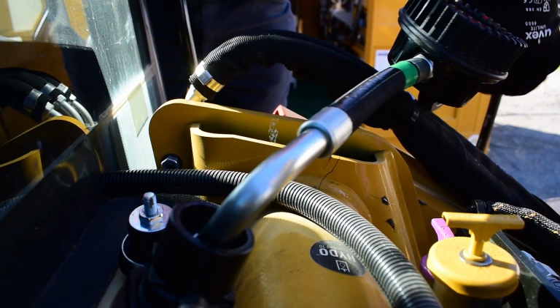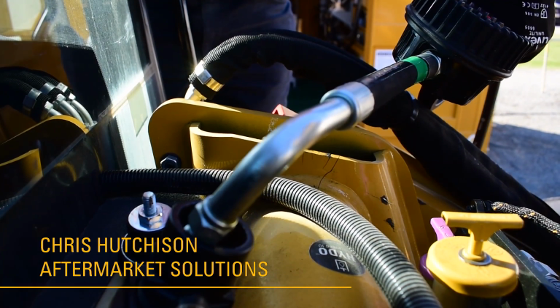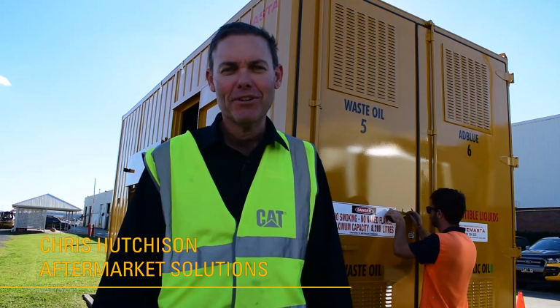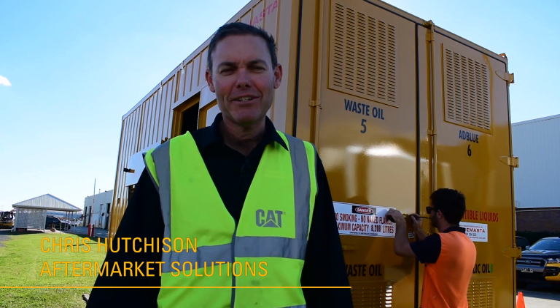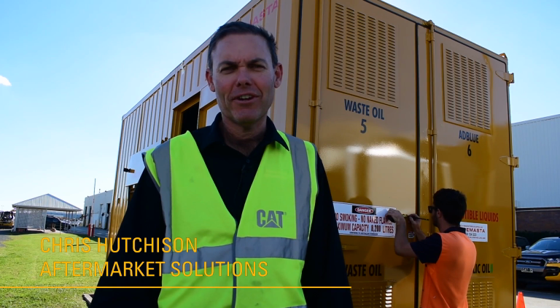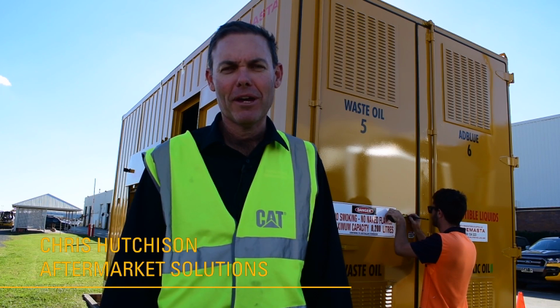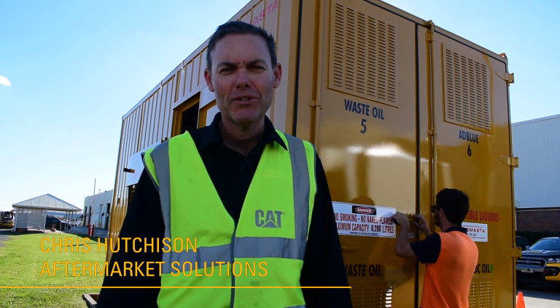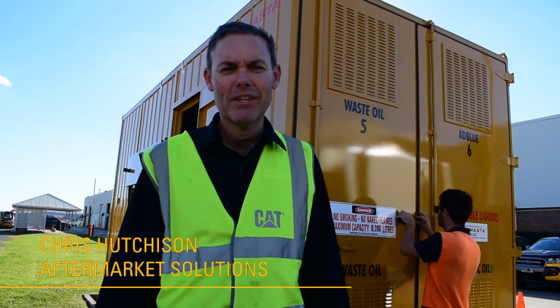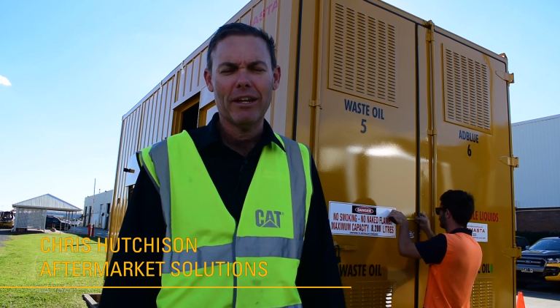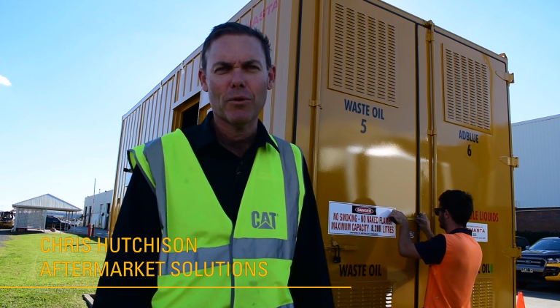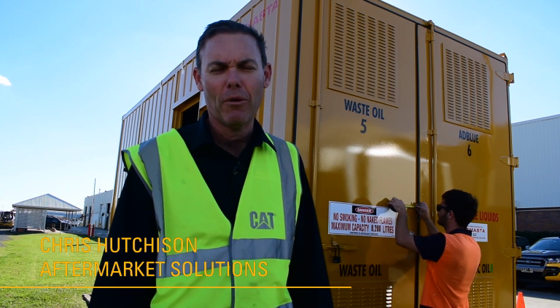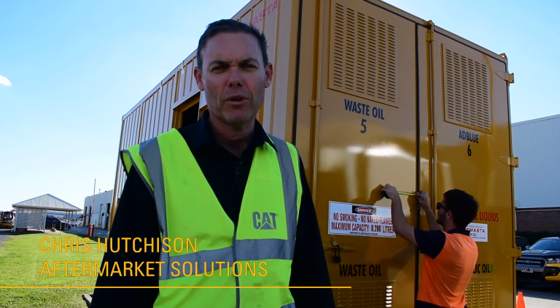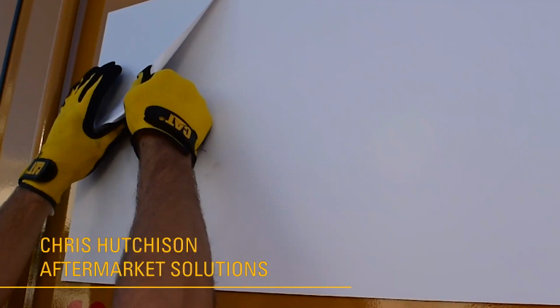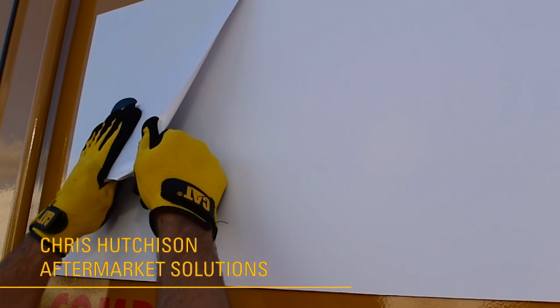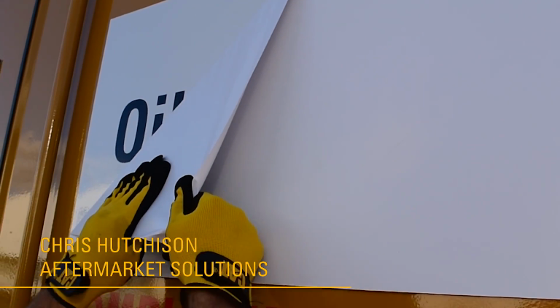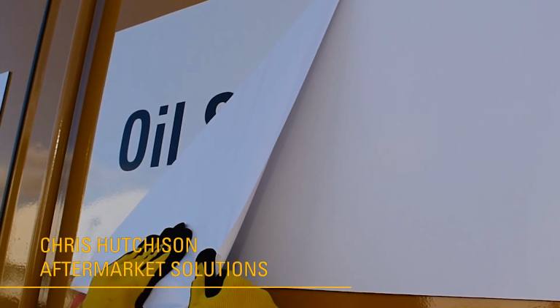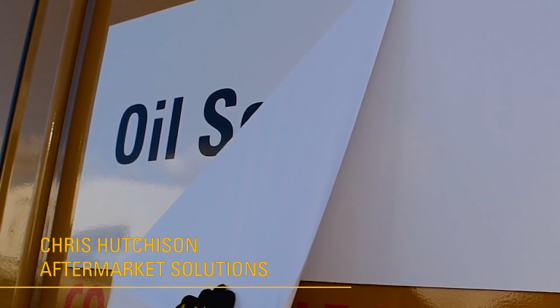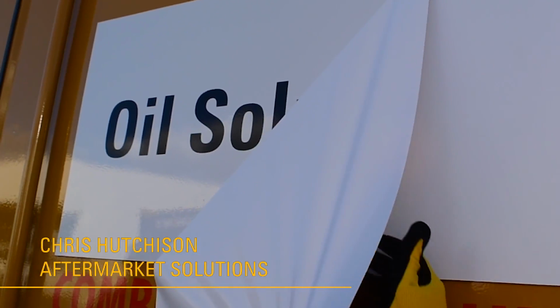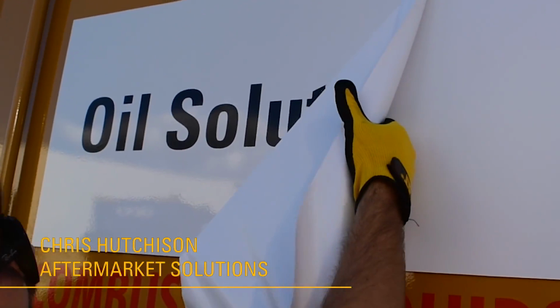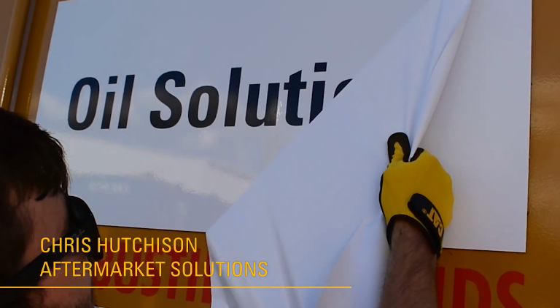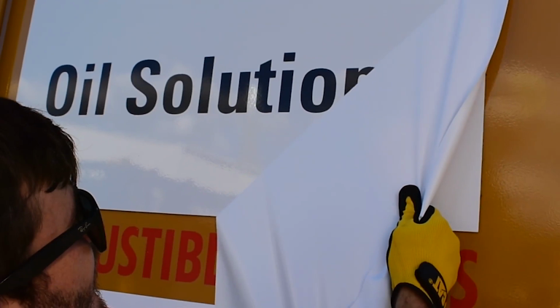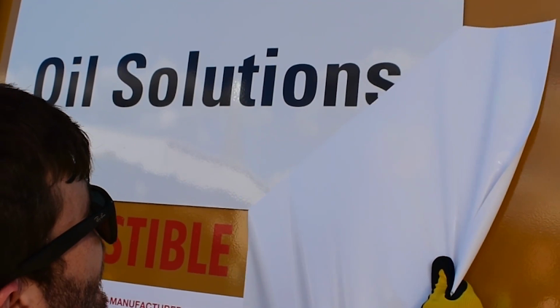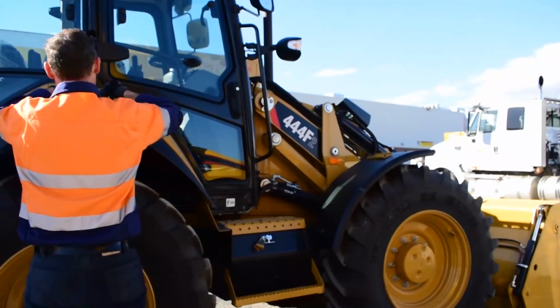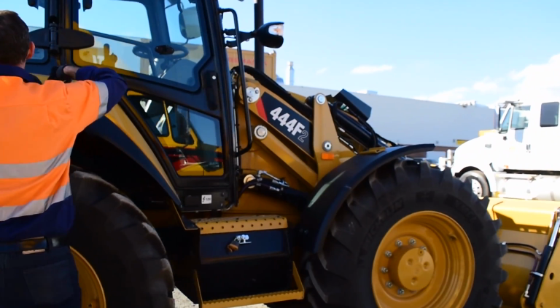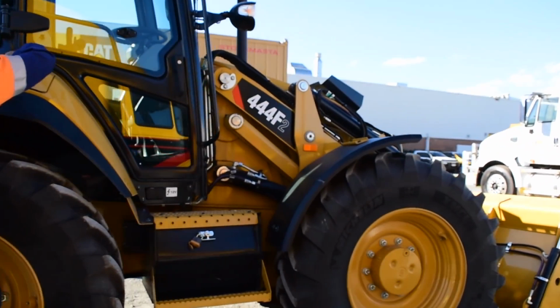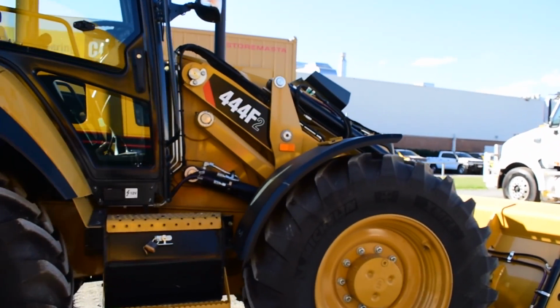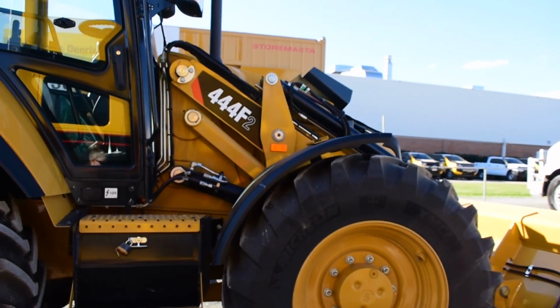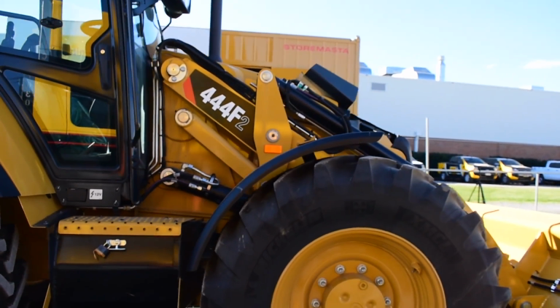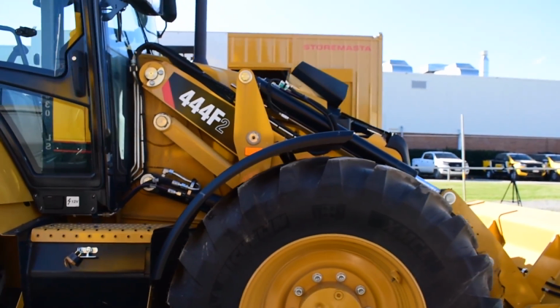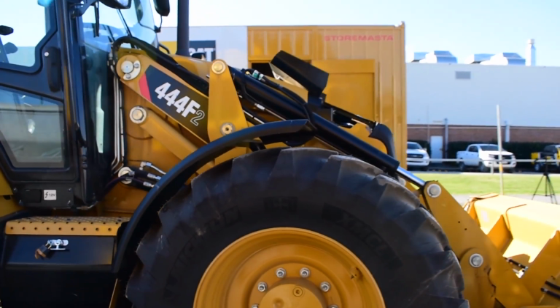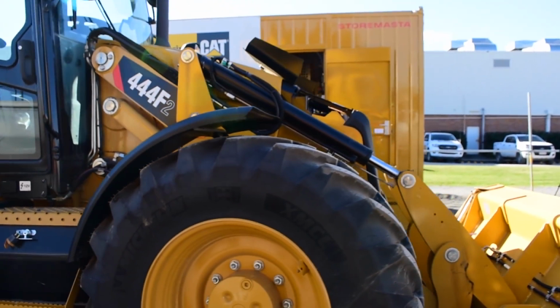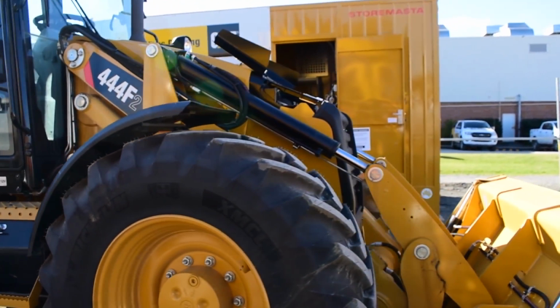Hi, Chris Hutchison, Hastings Dearing Aftermarket Solutions. We're here today to talk about our on-site oil solution. We're really excited at Hastings Dearing to be able to develop, with the help of StoreMaster, this on-site oil solution for our customers.